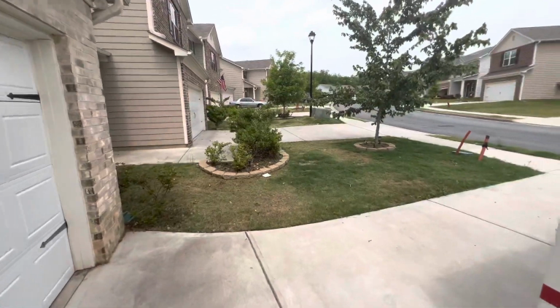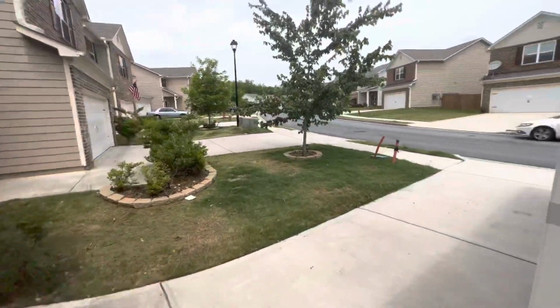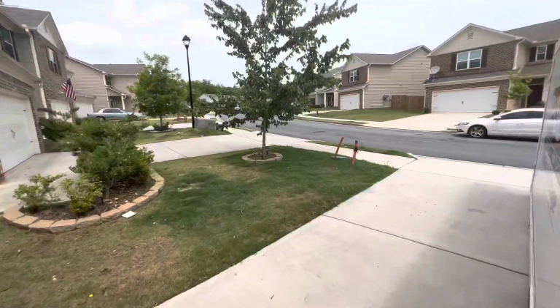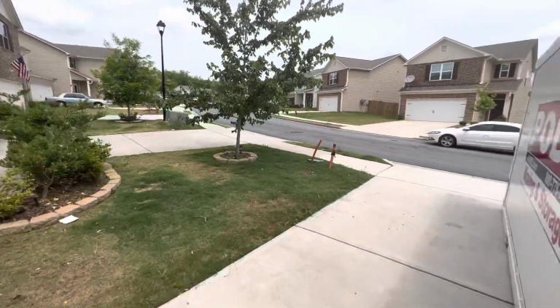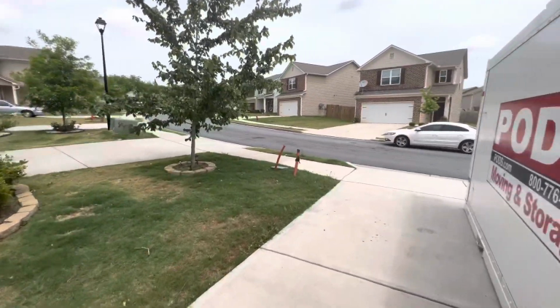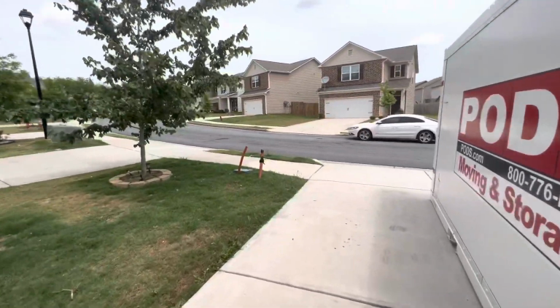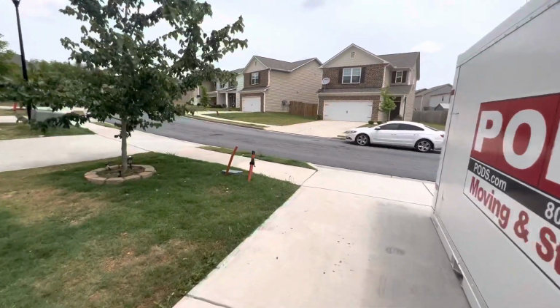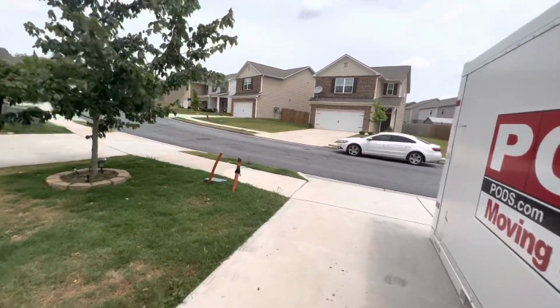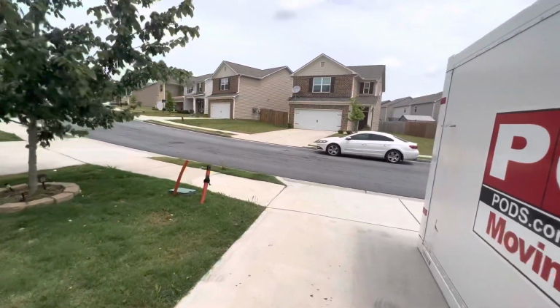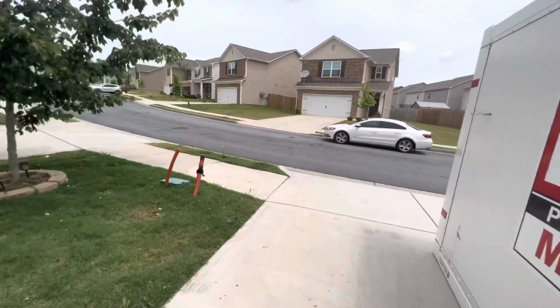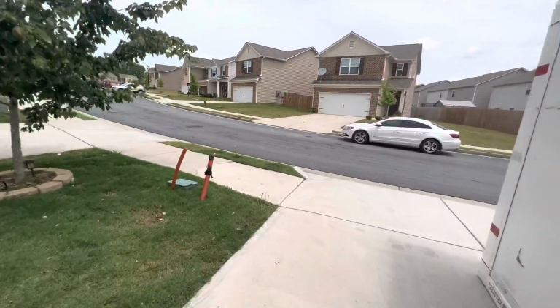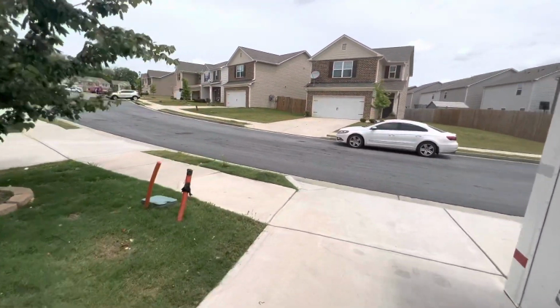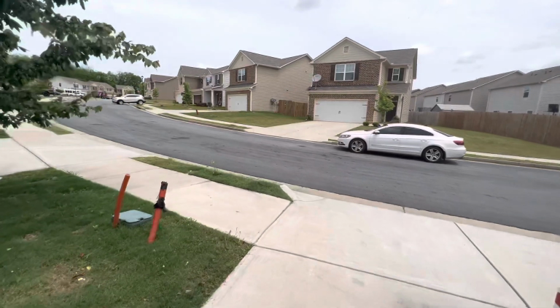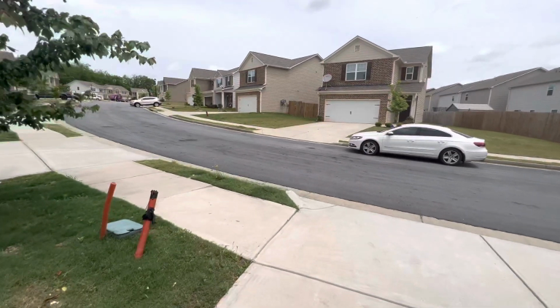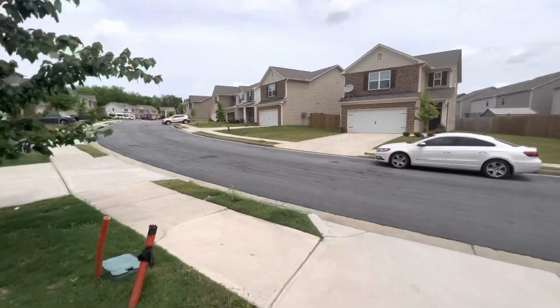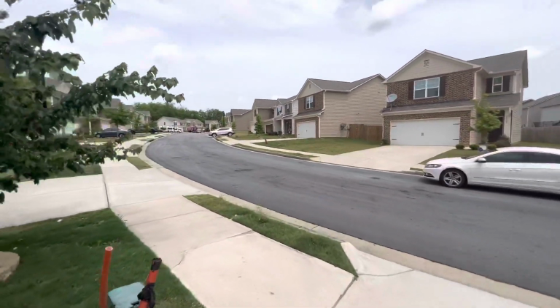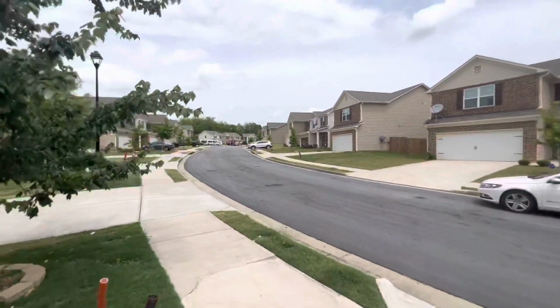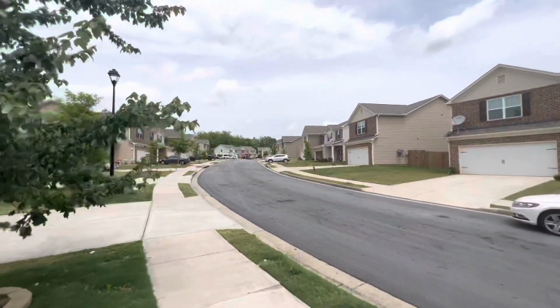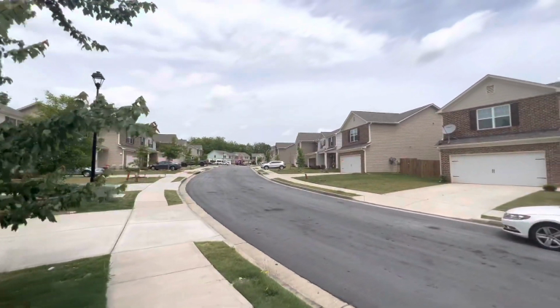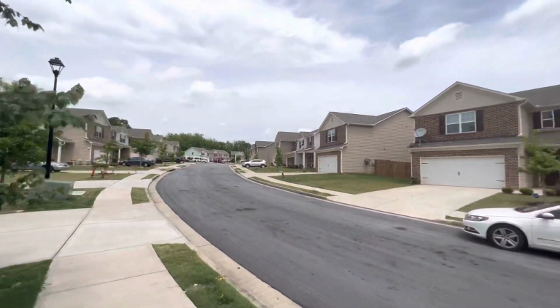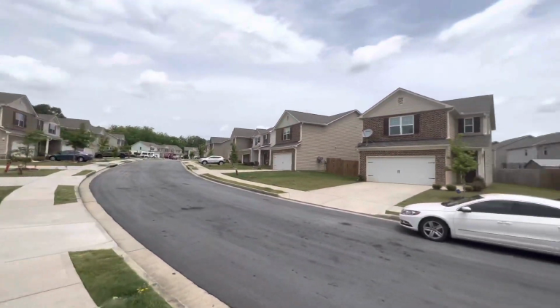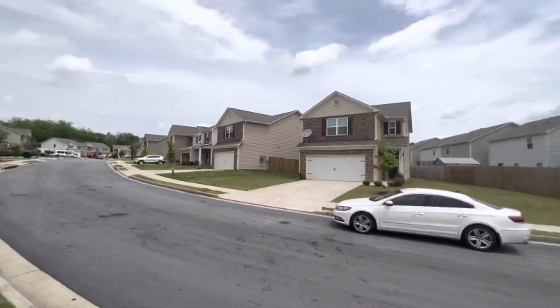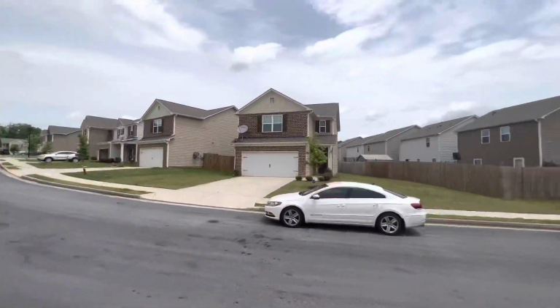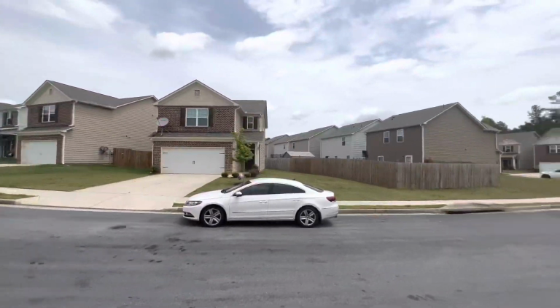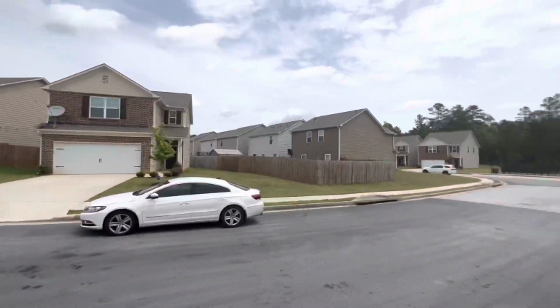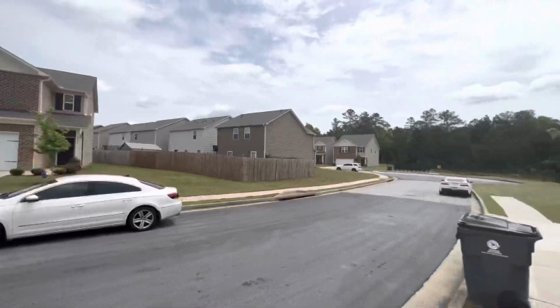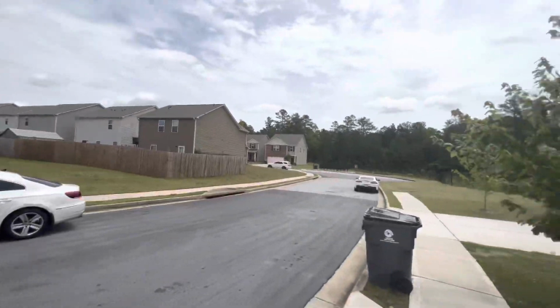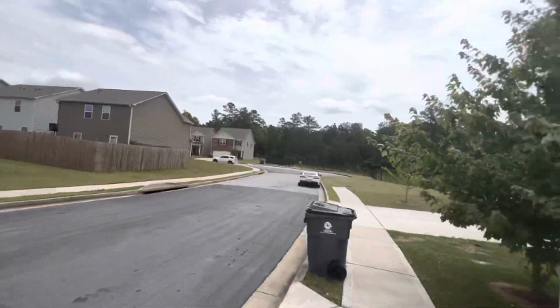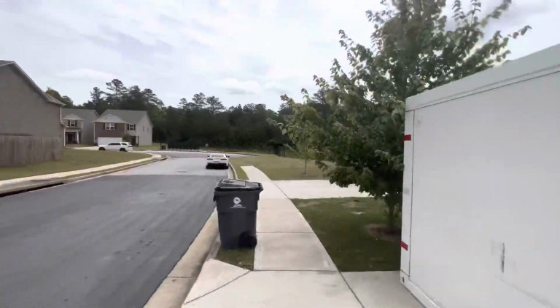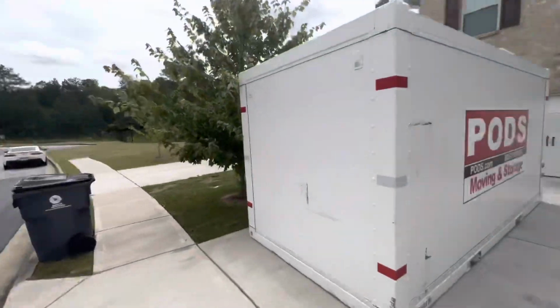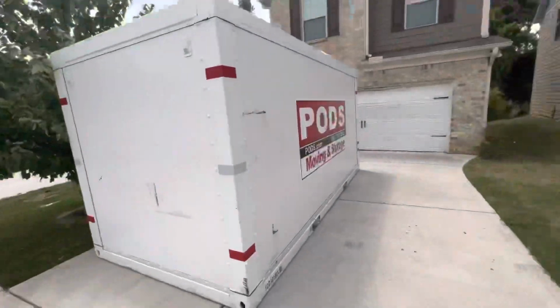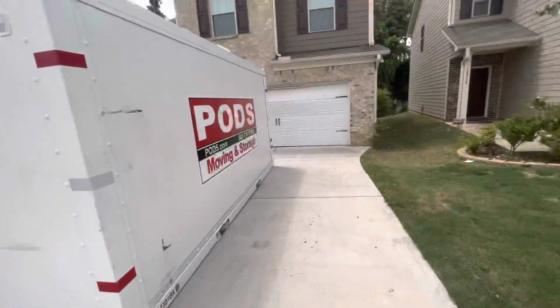It's a house built in 2019. Three bedrooms, two and a half baths, brick front on 0.1 acres, 1,936 square feet. Real nice house.